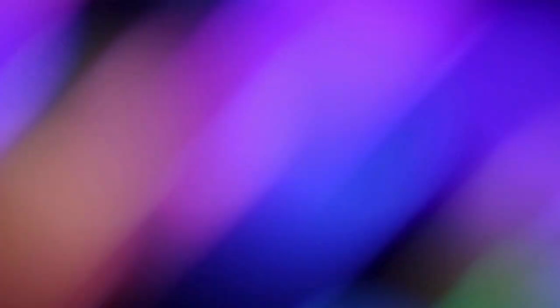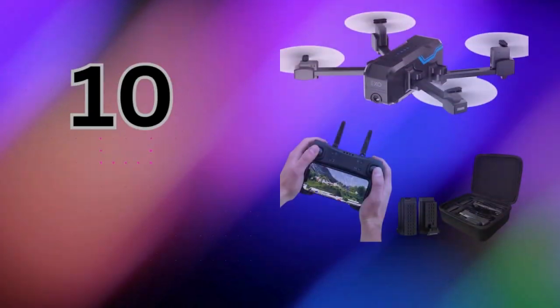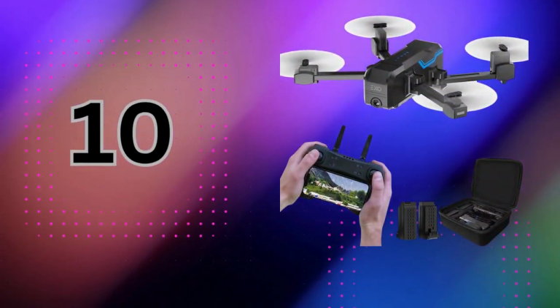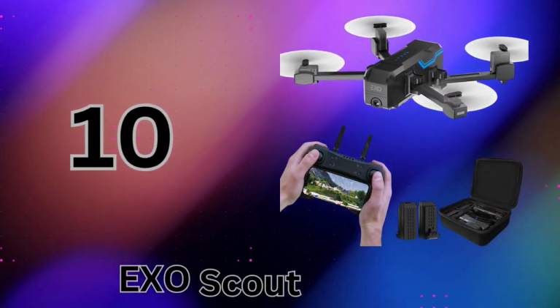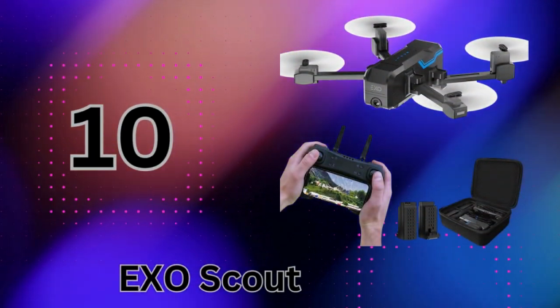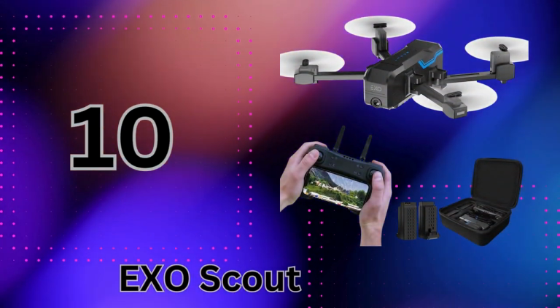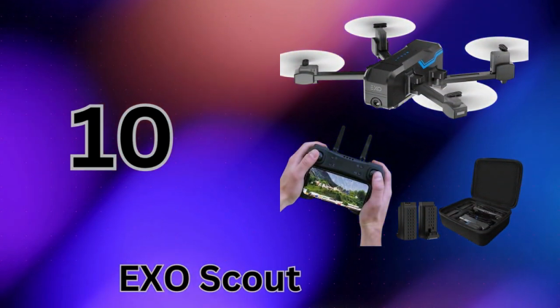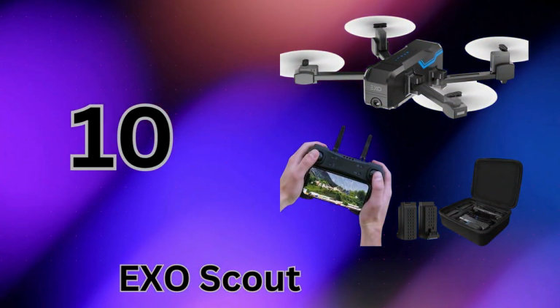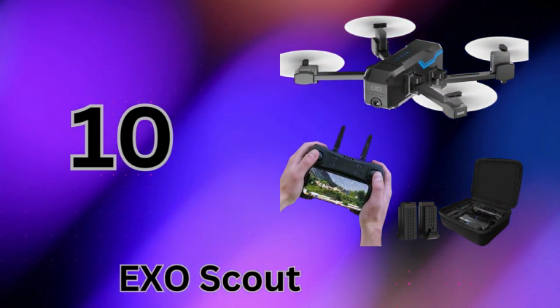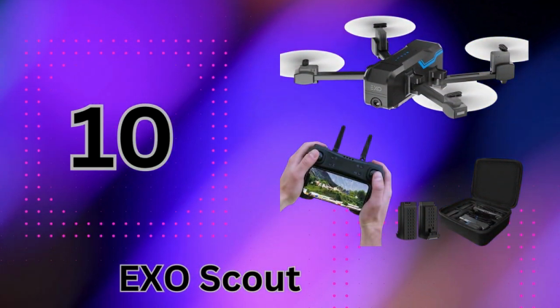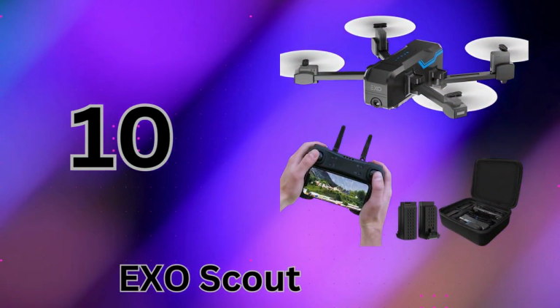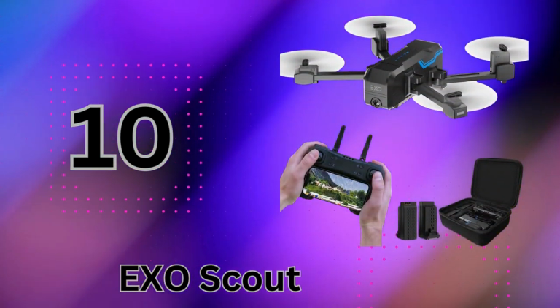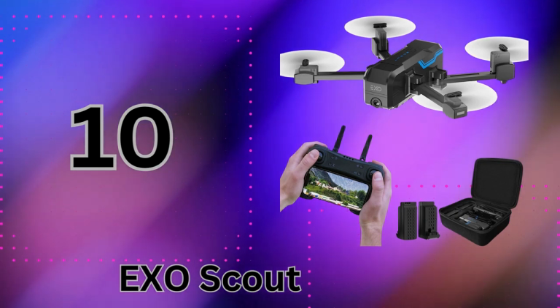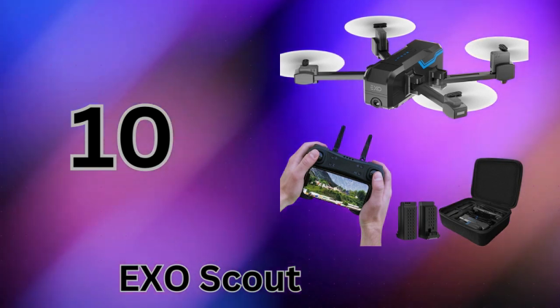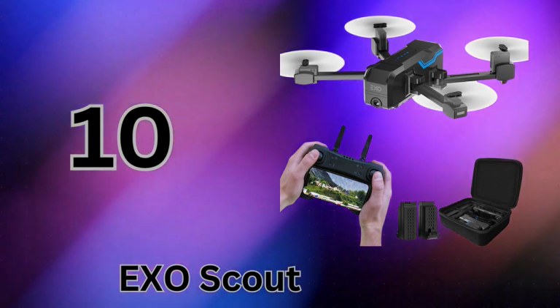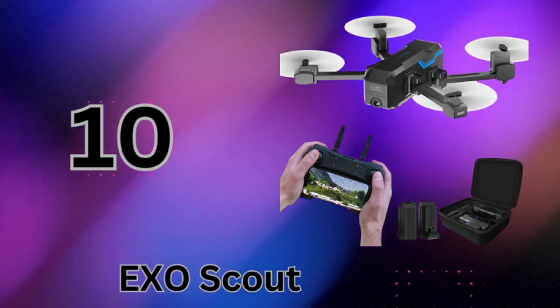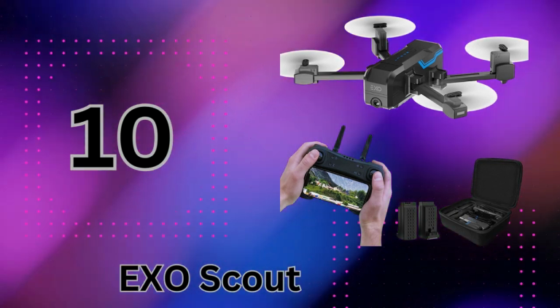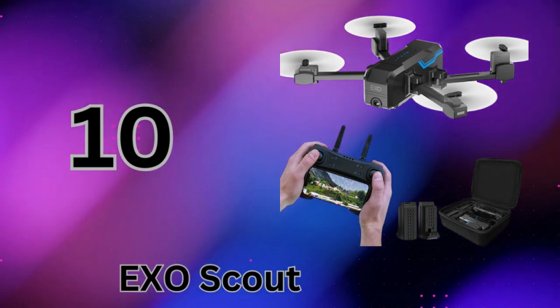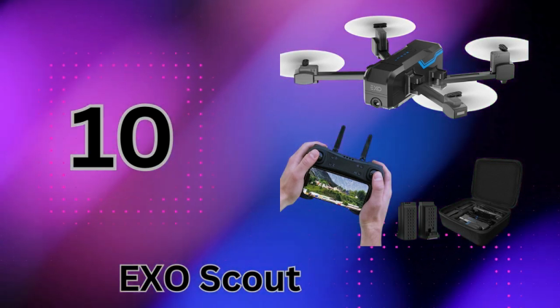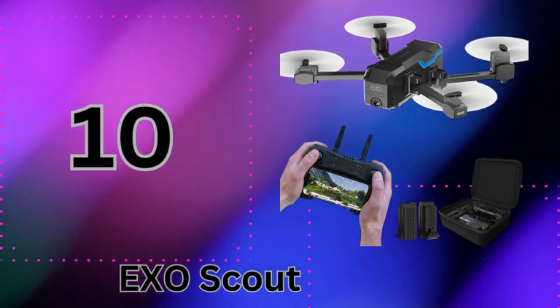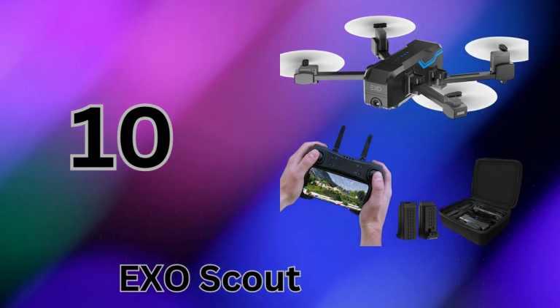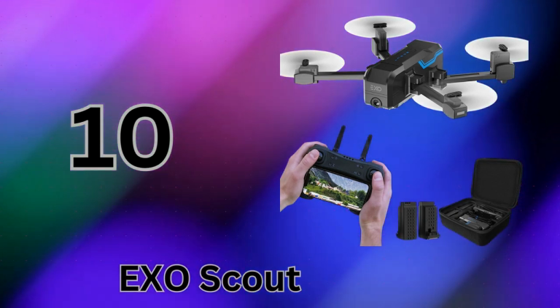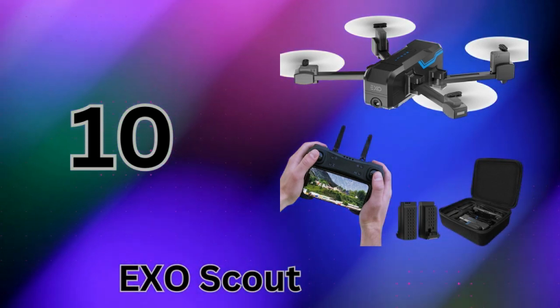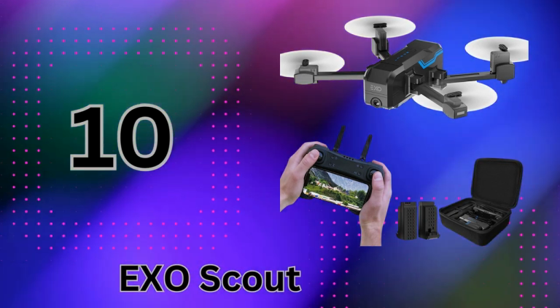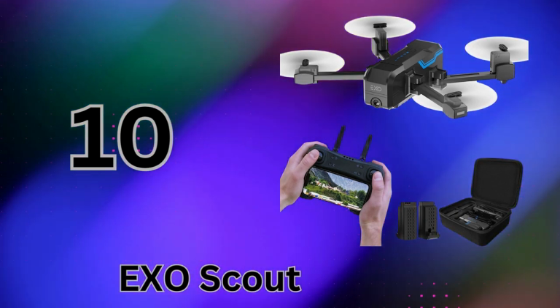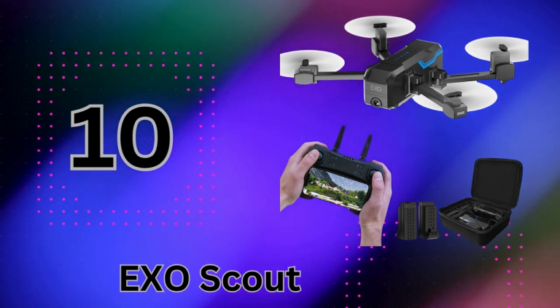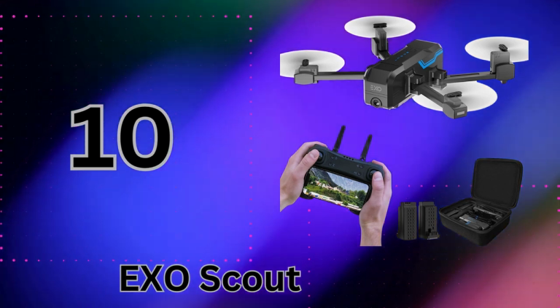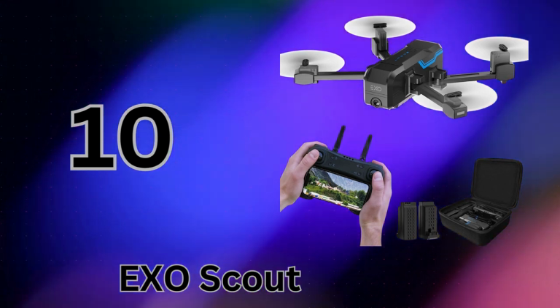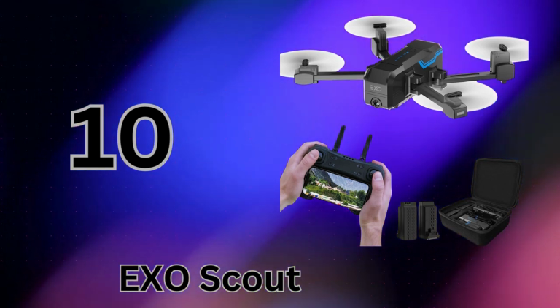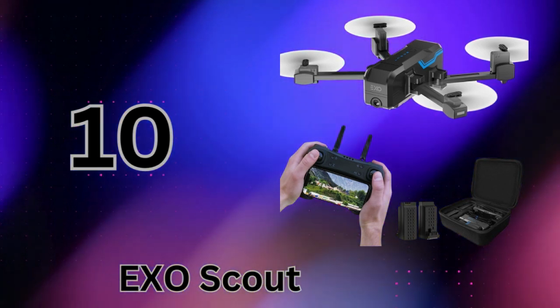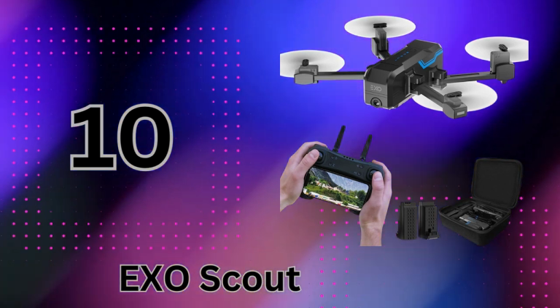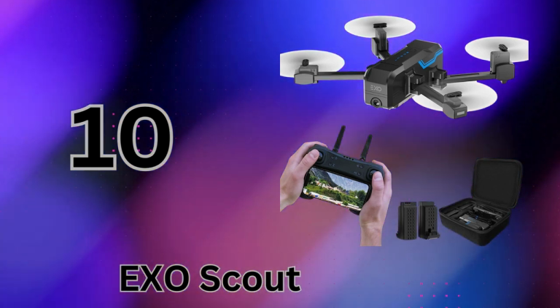Coming in at number 10, we have the EXO Scout, a drone with camera that's perfect for adults or kids just getting started with drones. The EXO Scout is all about making drone flight easy and accessible.